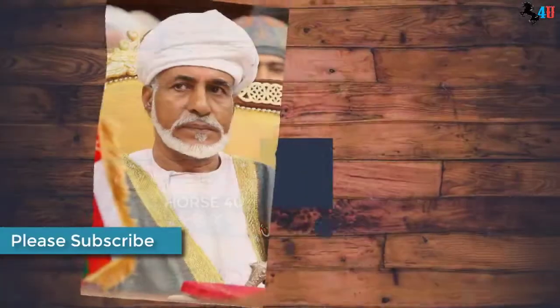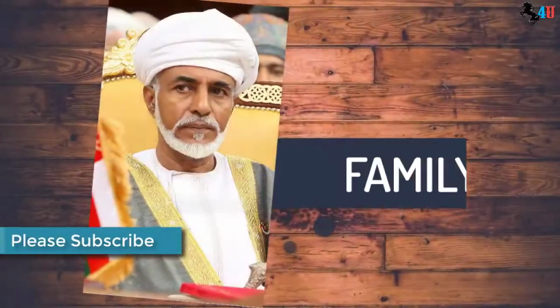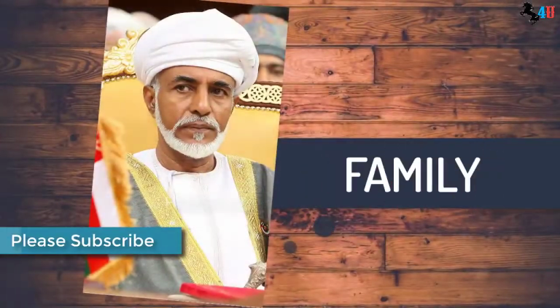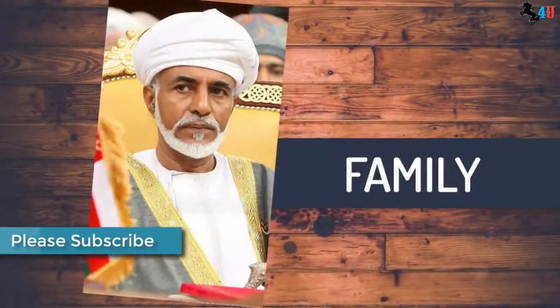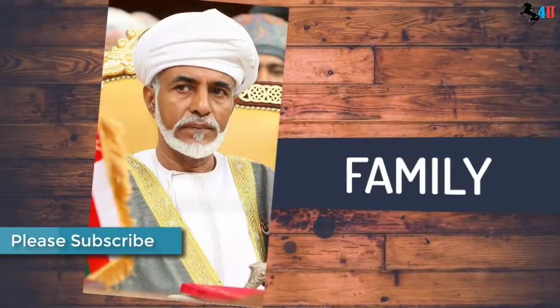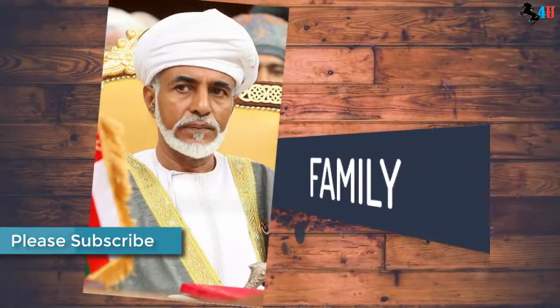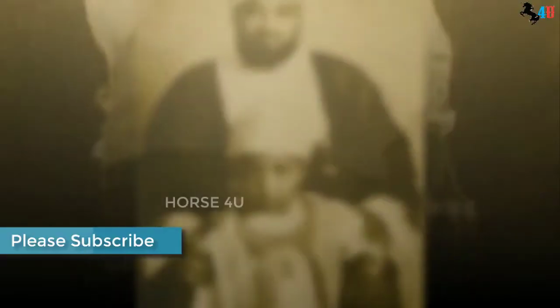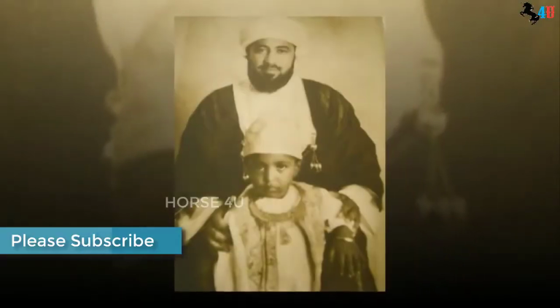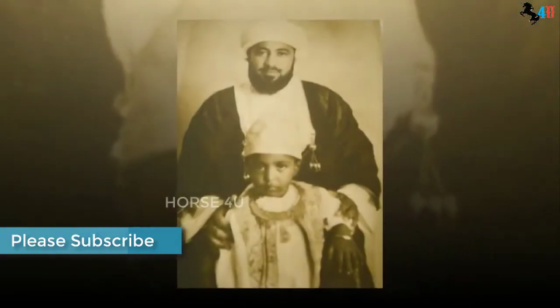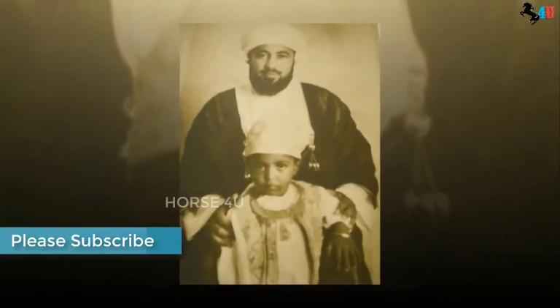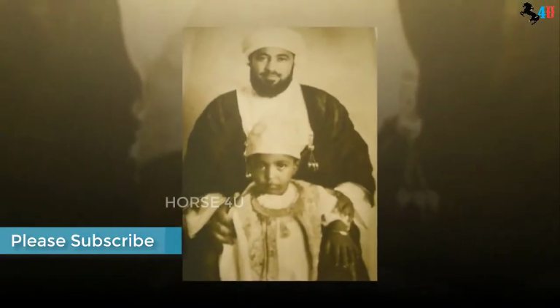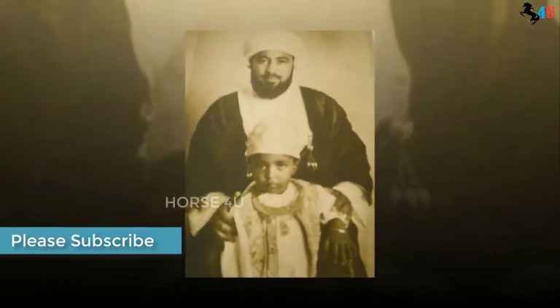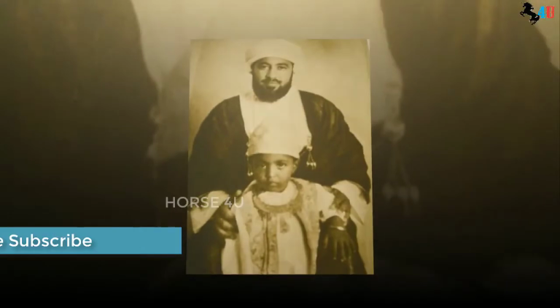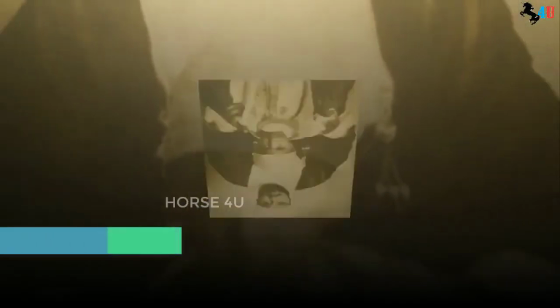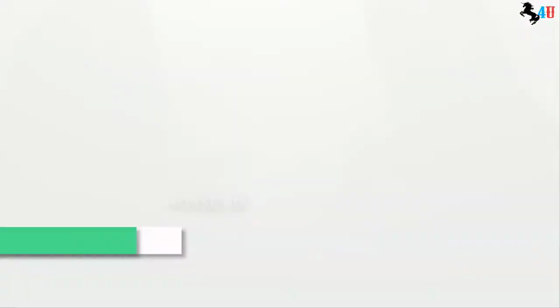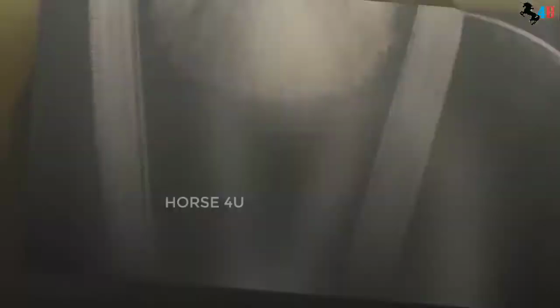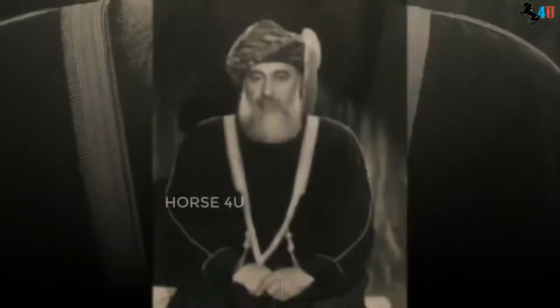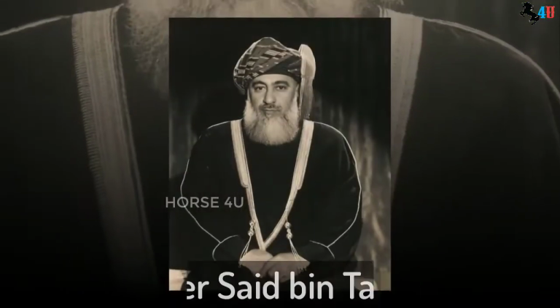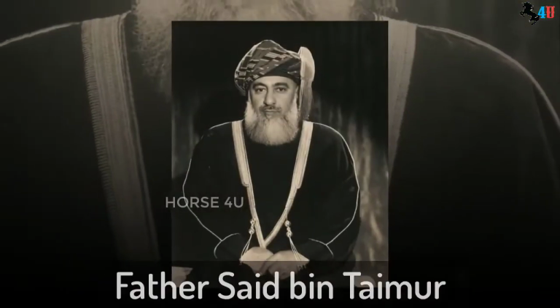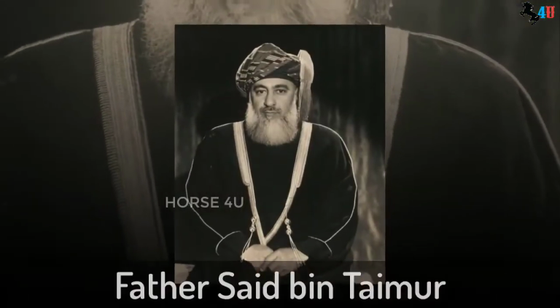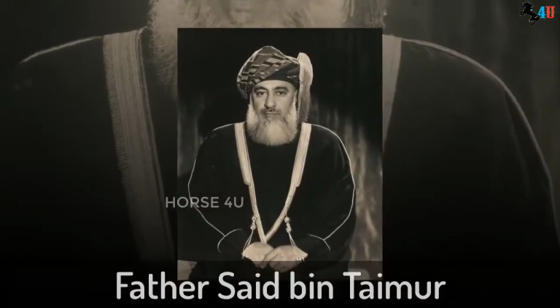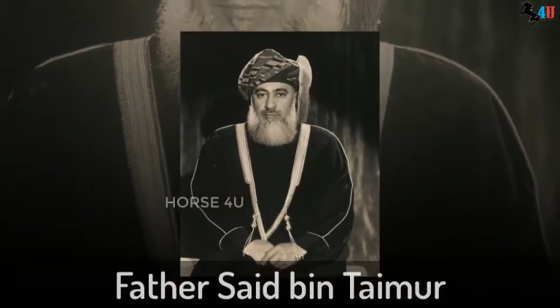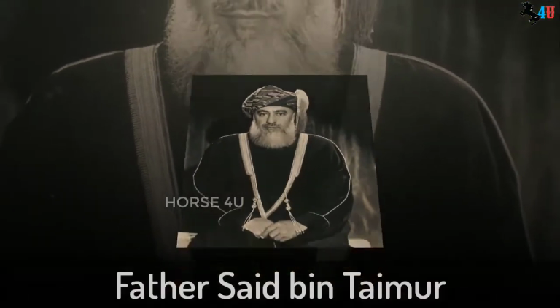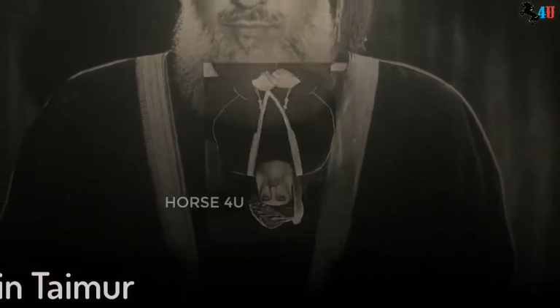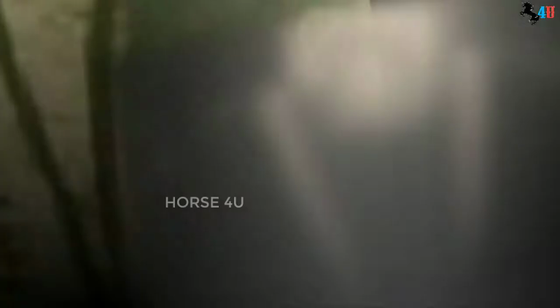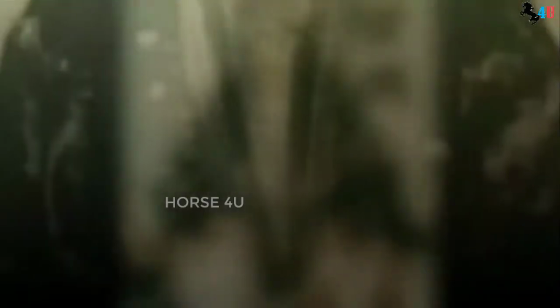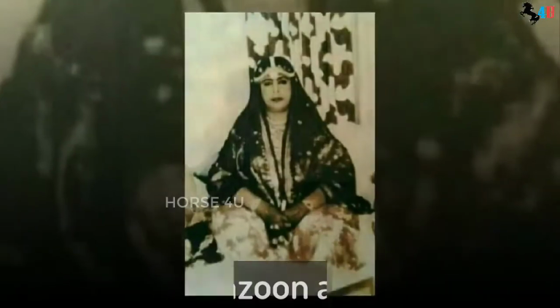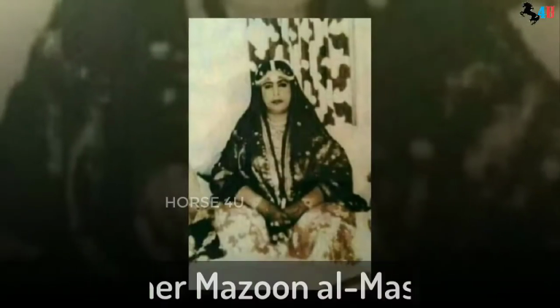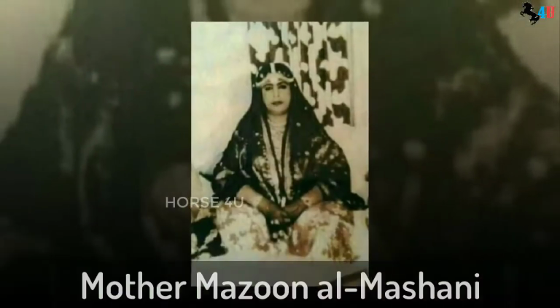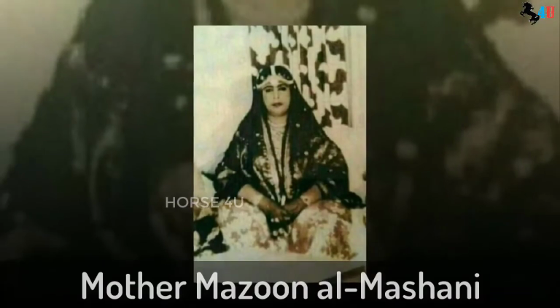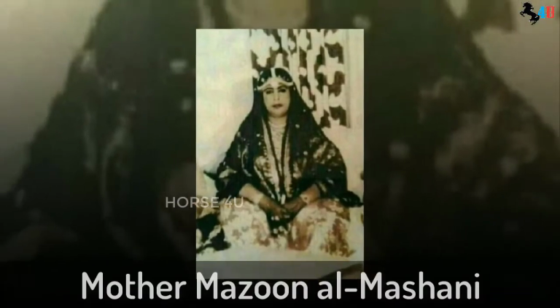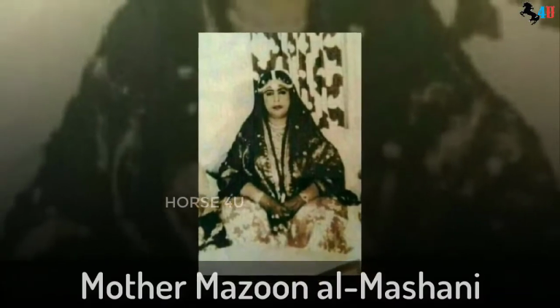Family. There are five members in his family. His father was Said bin Taimur and his mother was Majun al-Mashani.